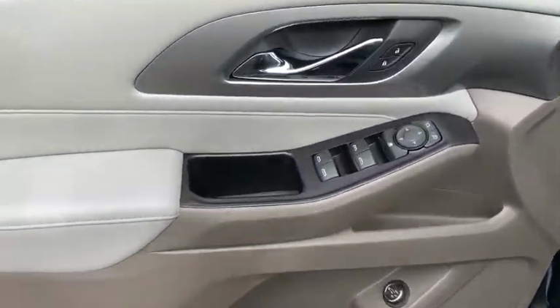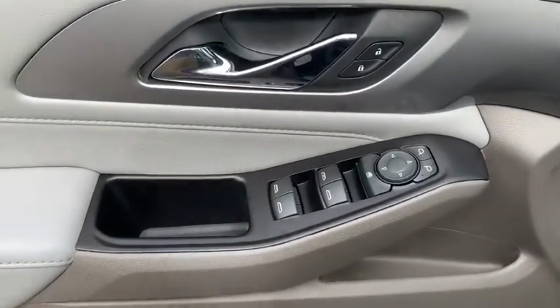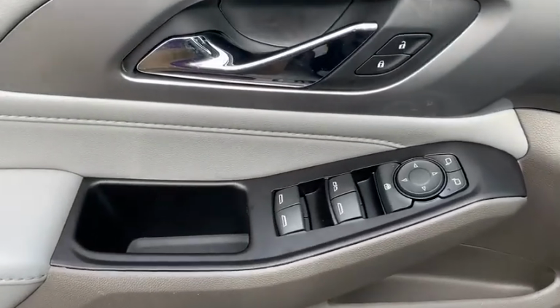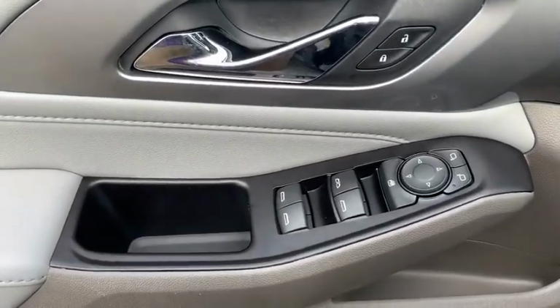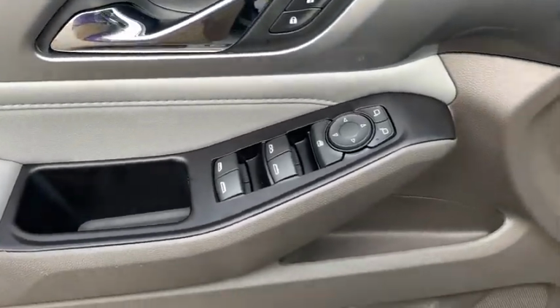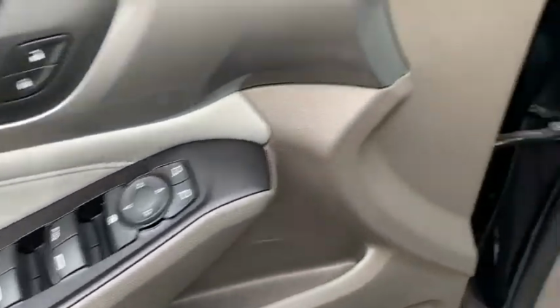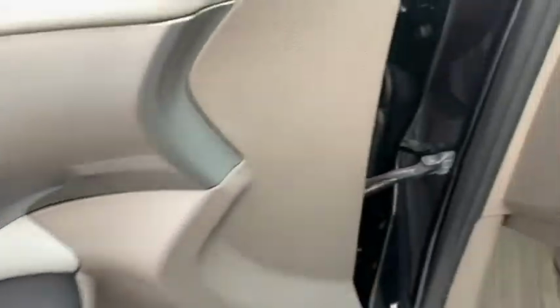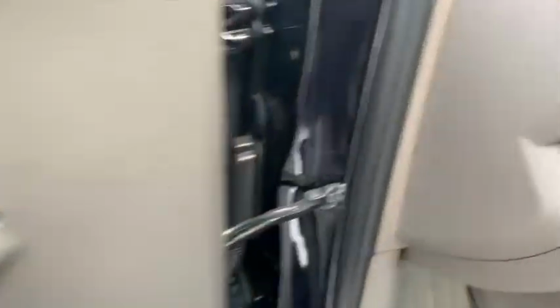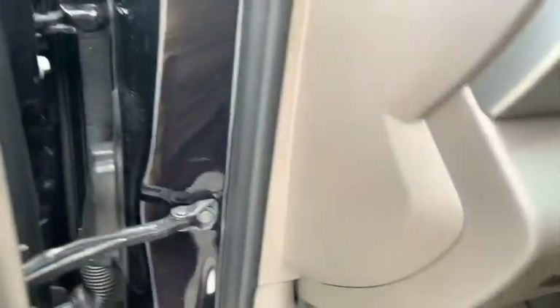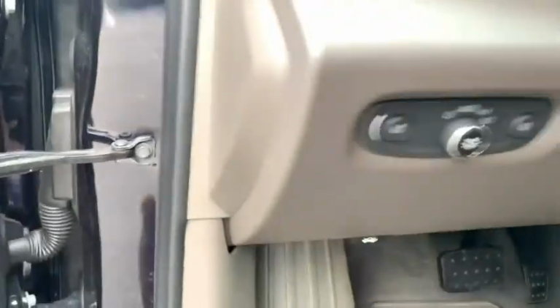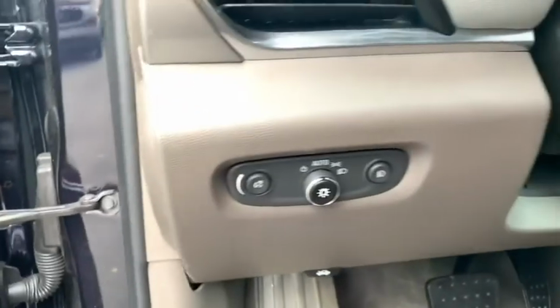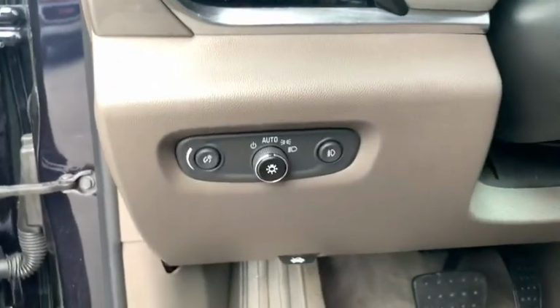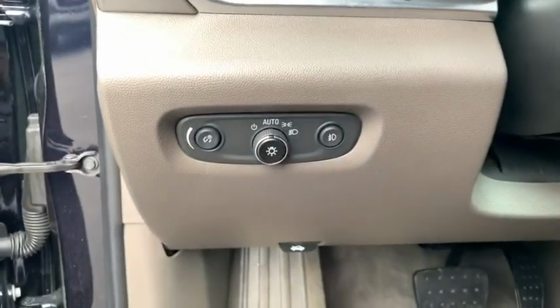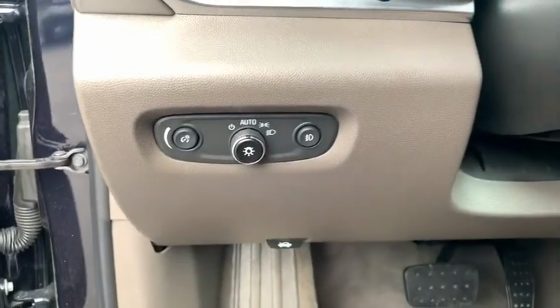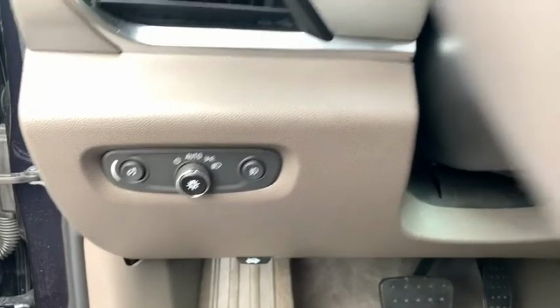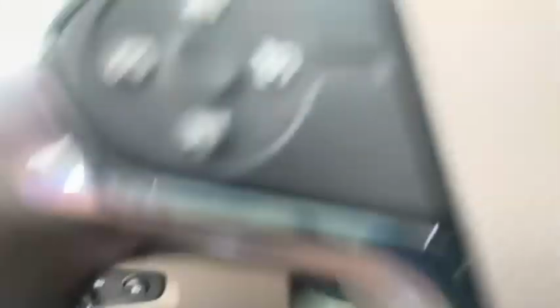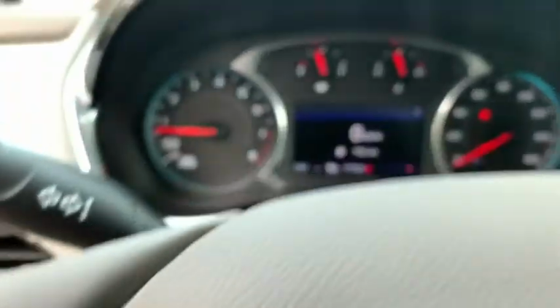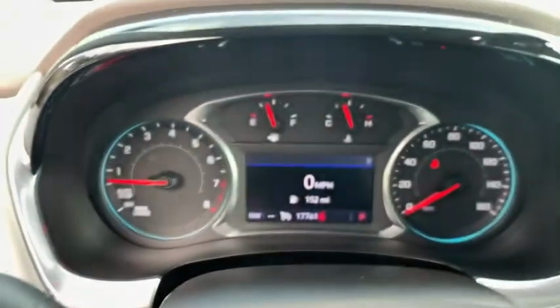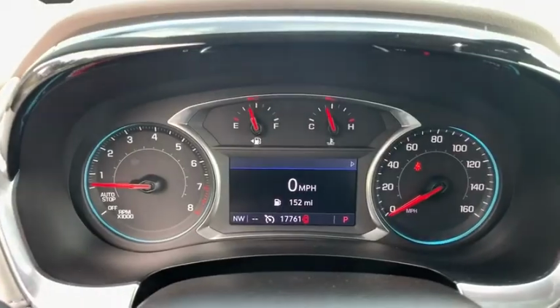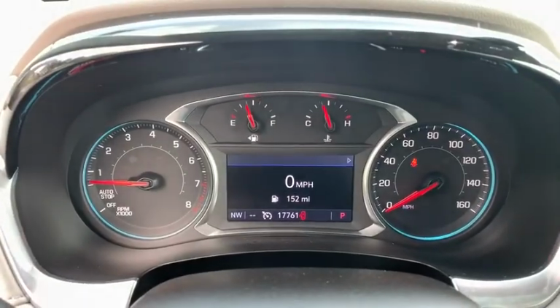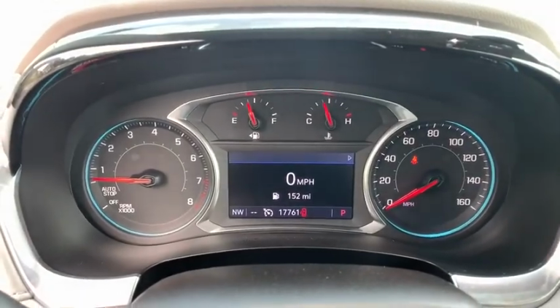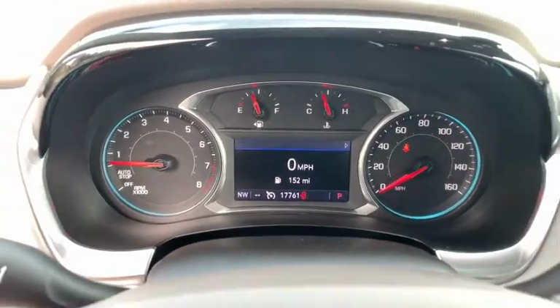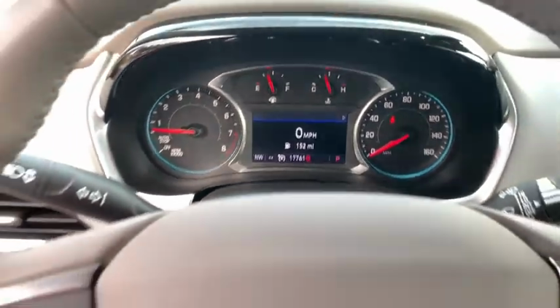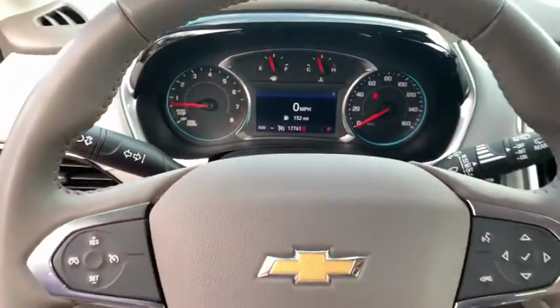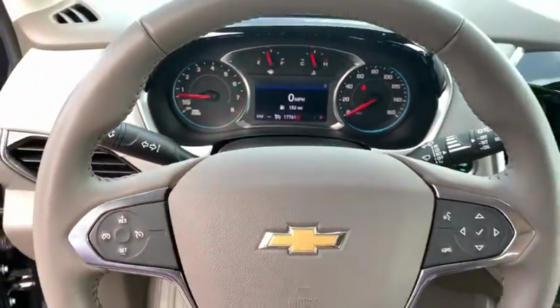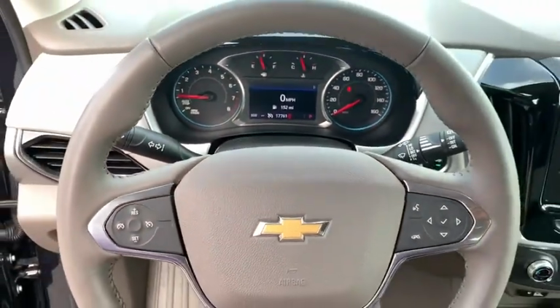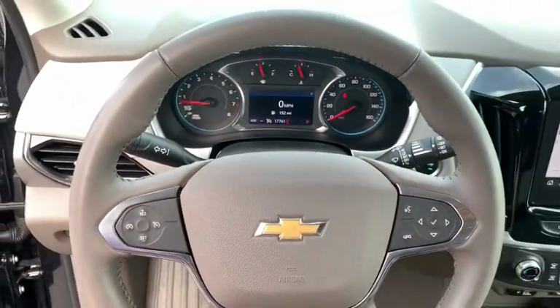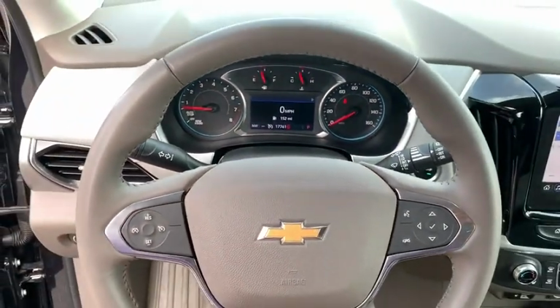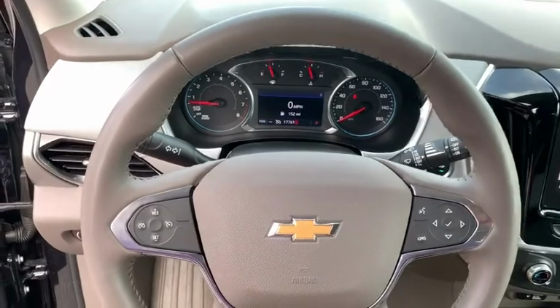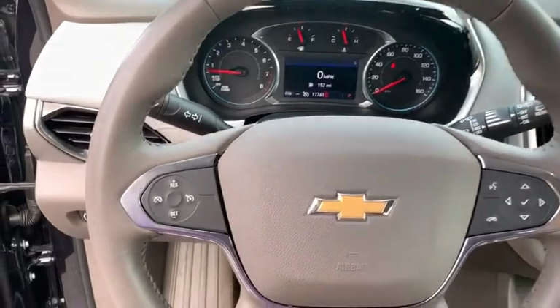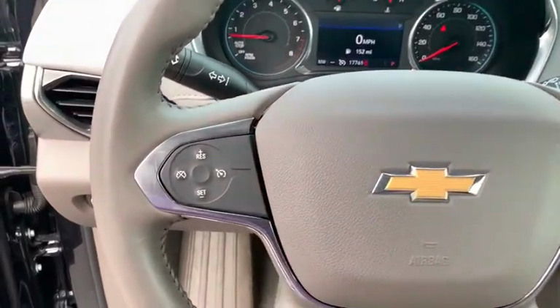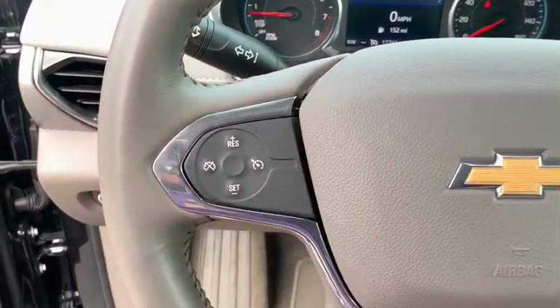Security system, rear window defroster, compass, electronic stability control, power windows, trip computer, heated front seats, fog lights, tachometer, auxiliary power outlet.